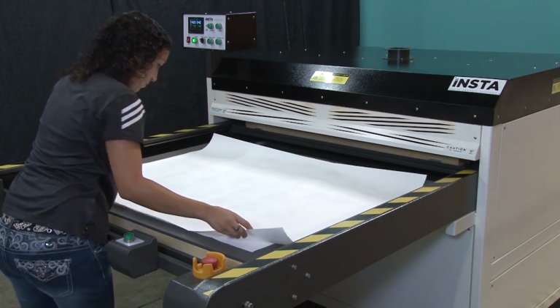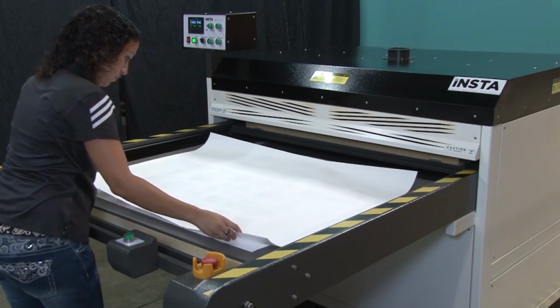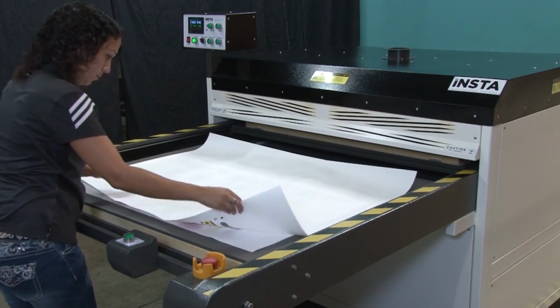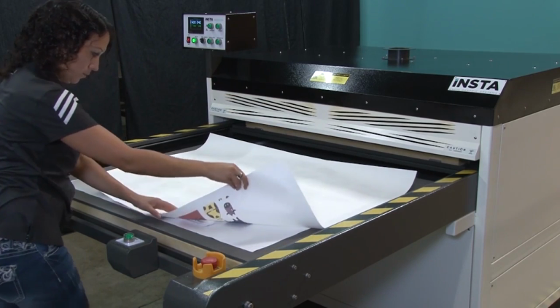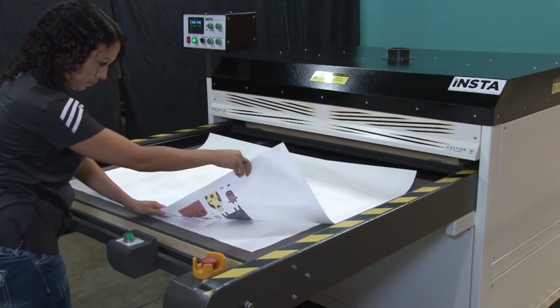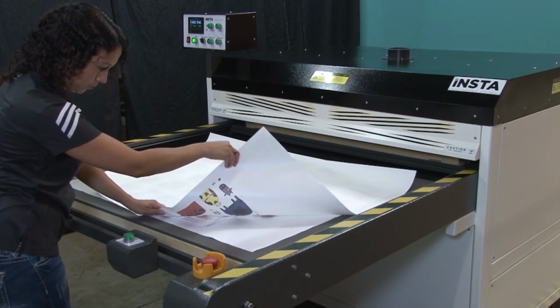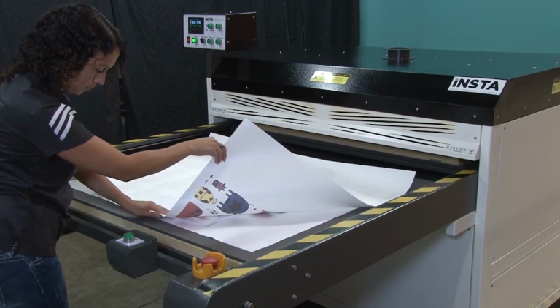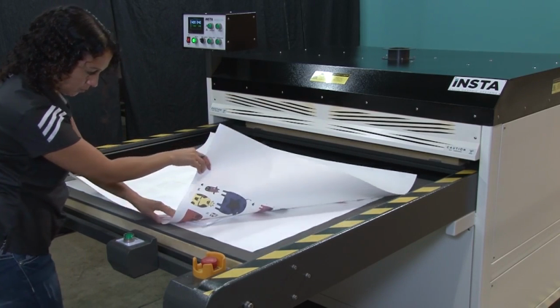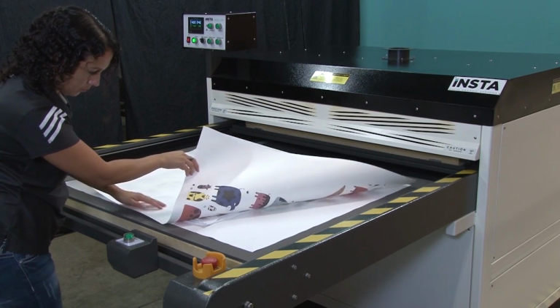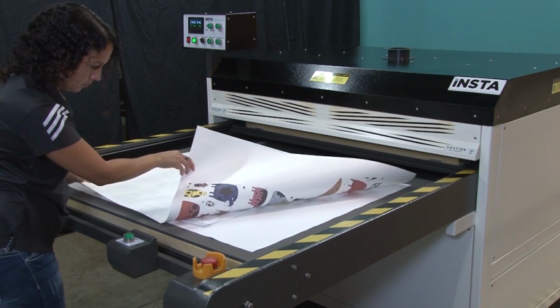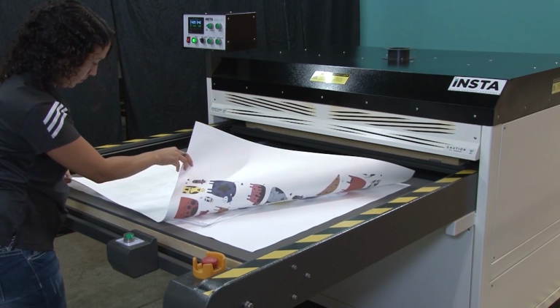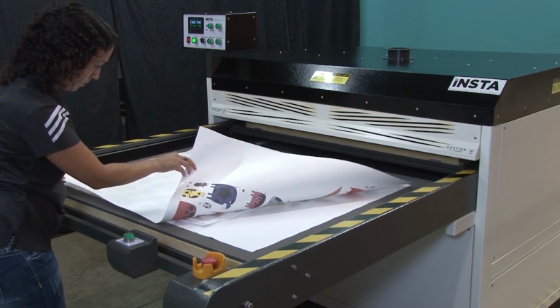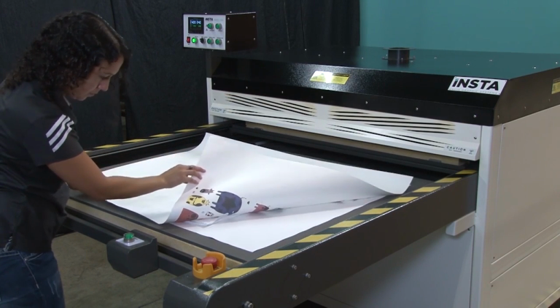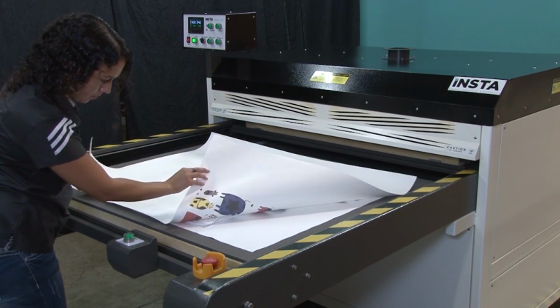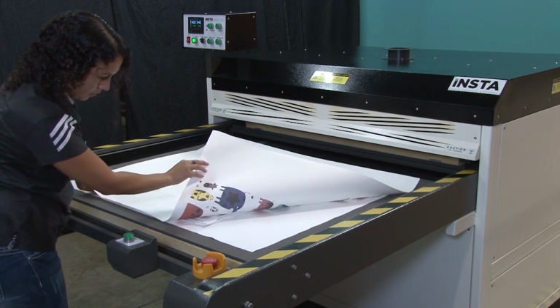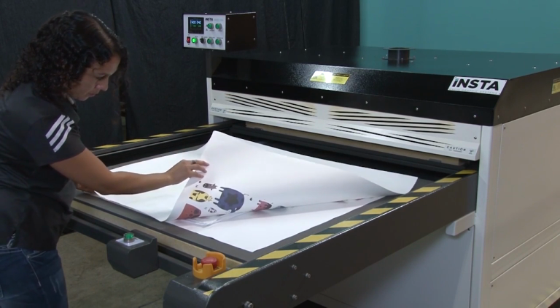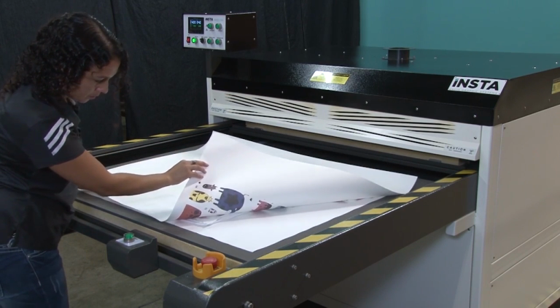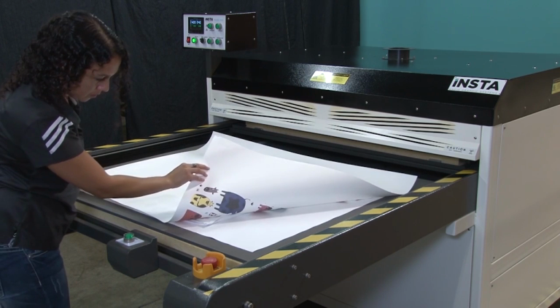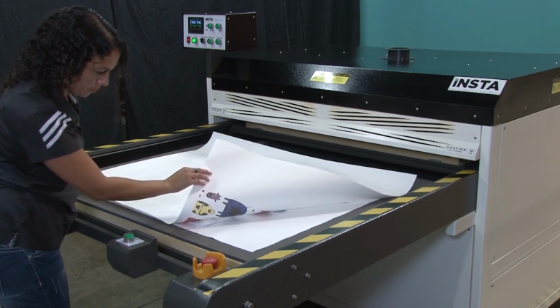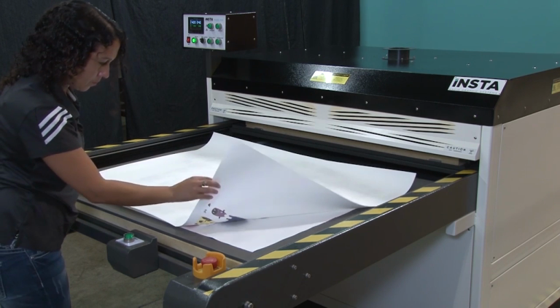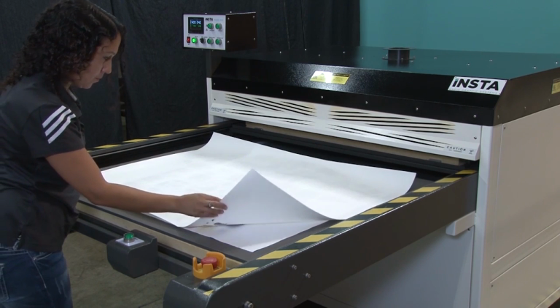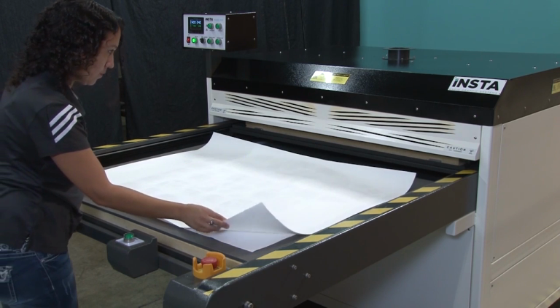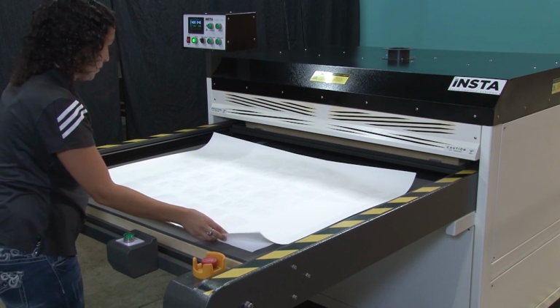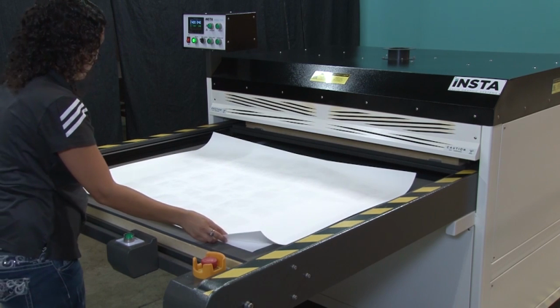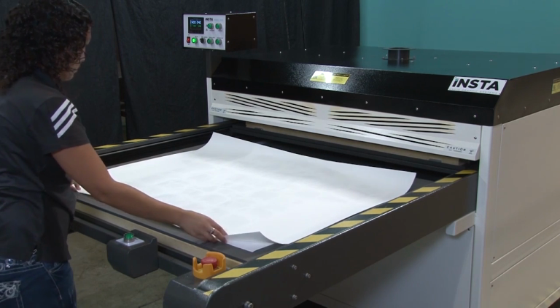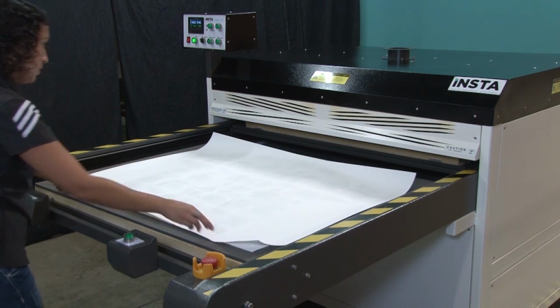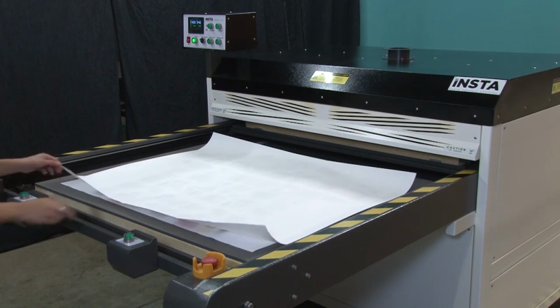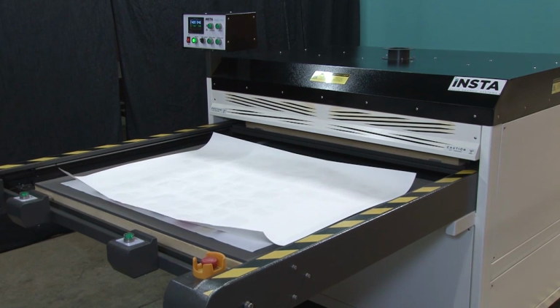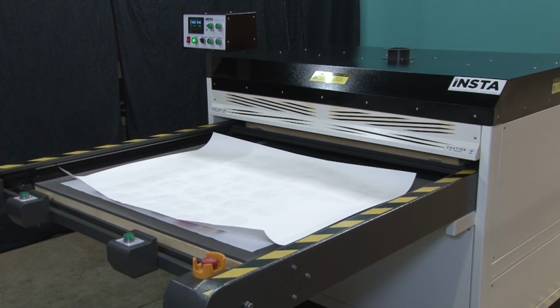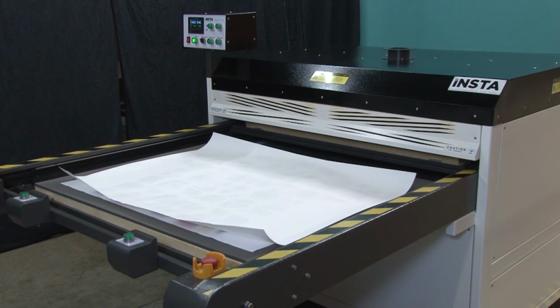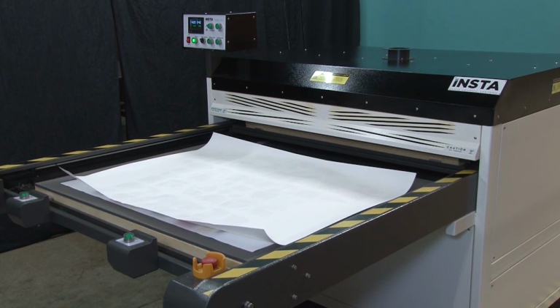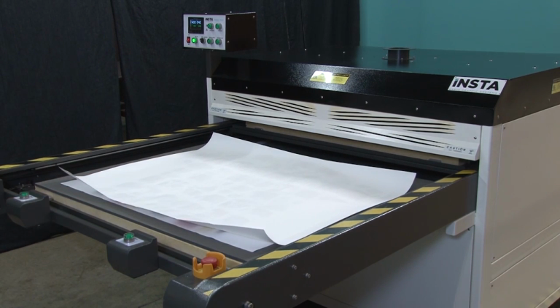The print is larger than the t-shirt so that the shirt will be completely covered by the design. Adjust the paper so that it is properly aligned with the shirt. Using a small amount of heat tape will help keep the paper from shifting prior to heat transfer.